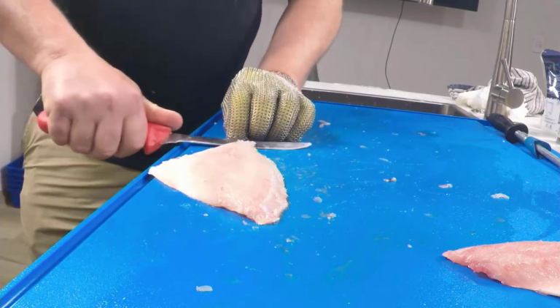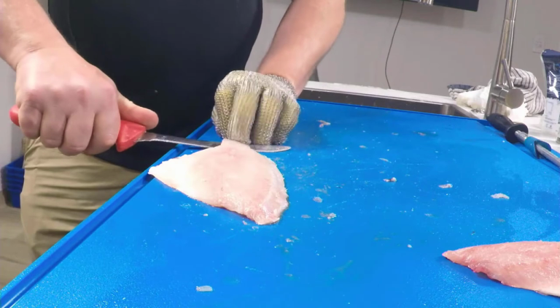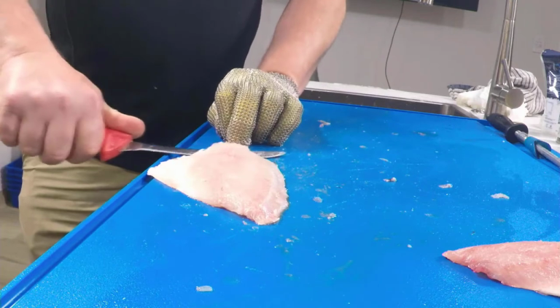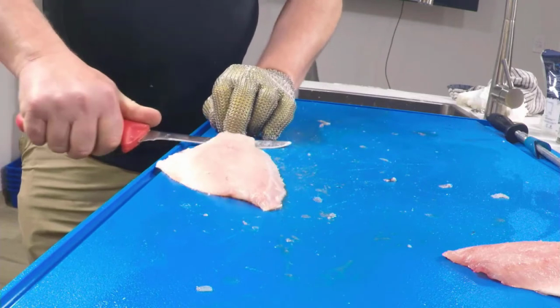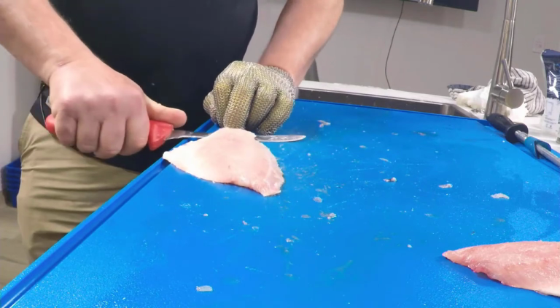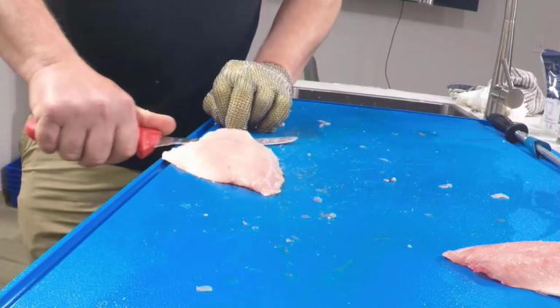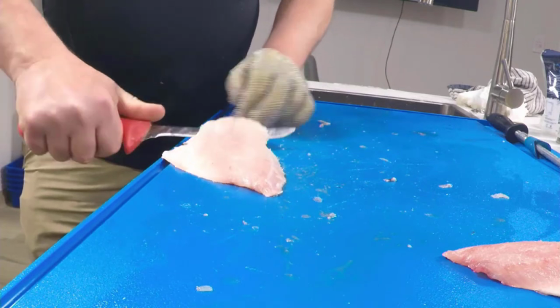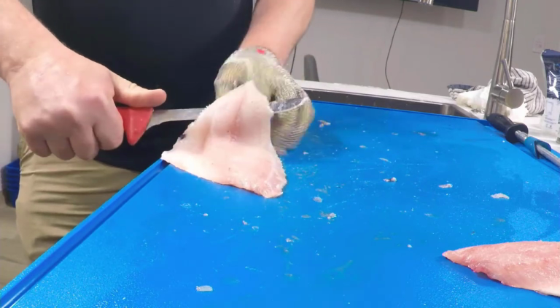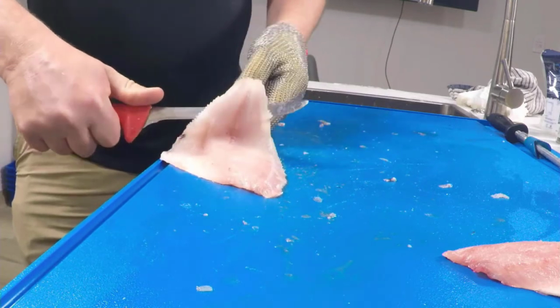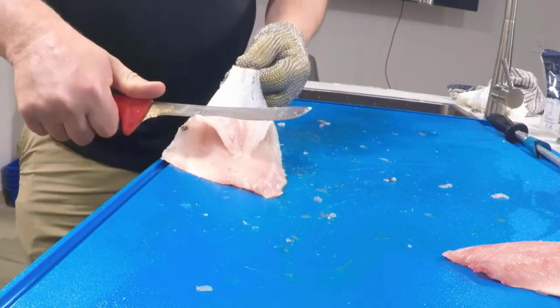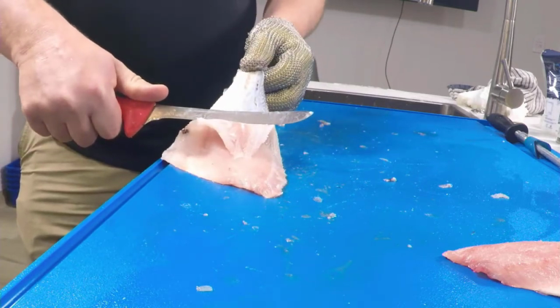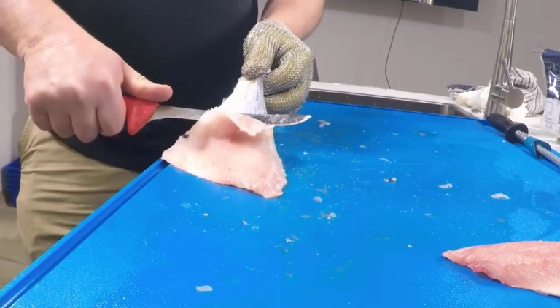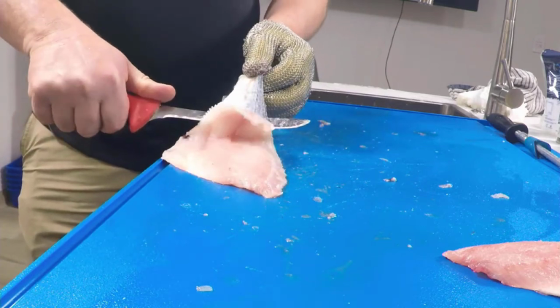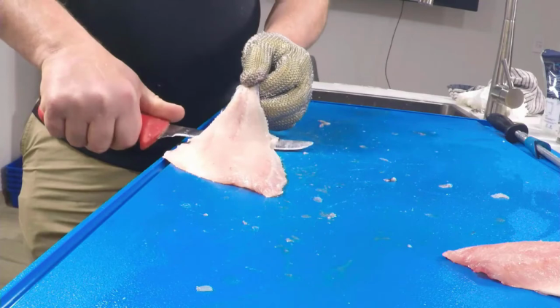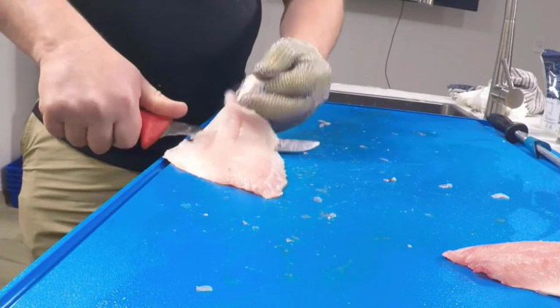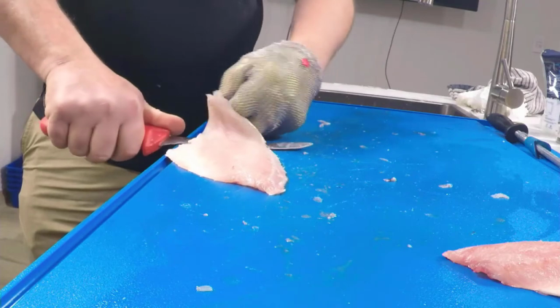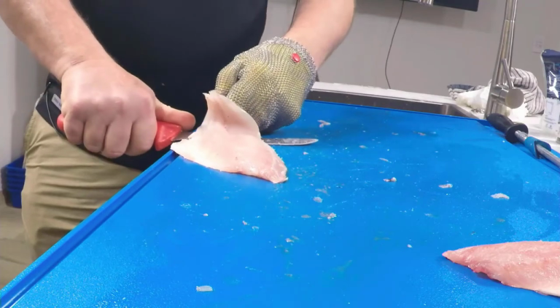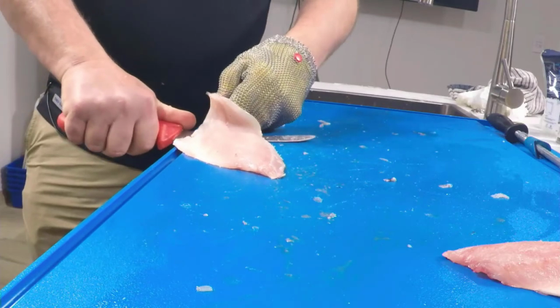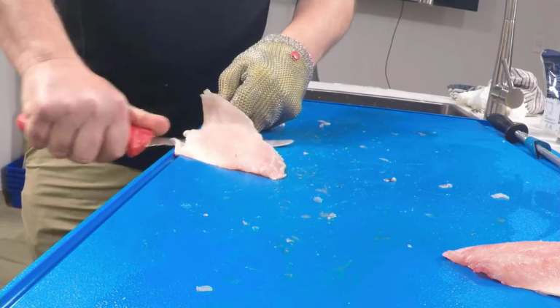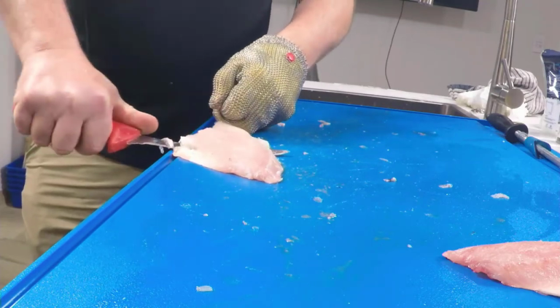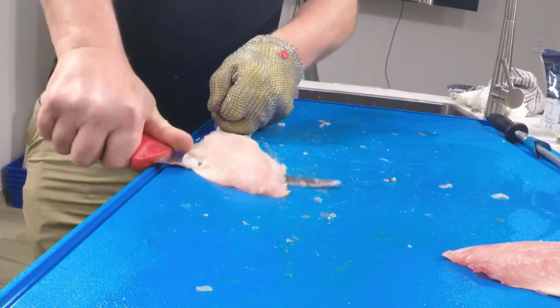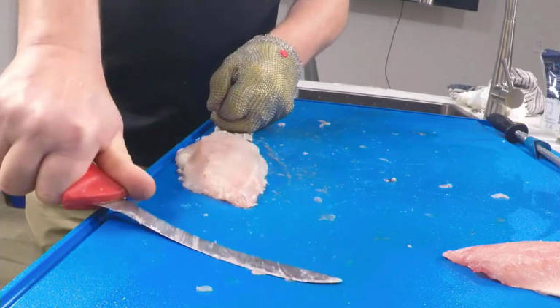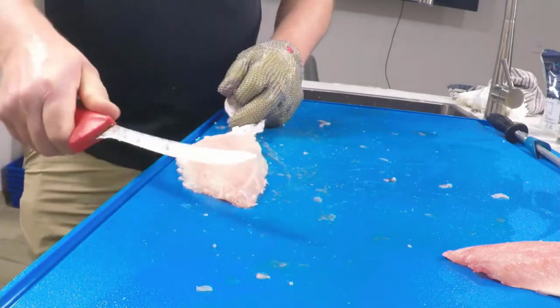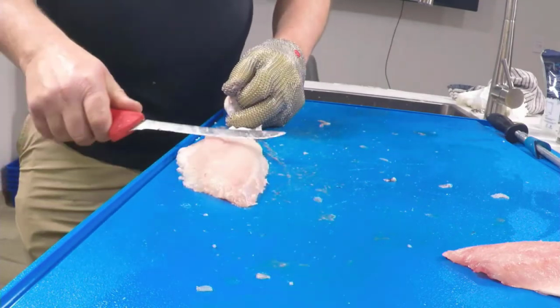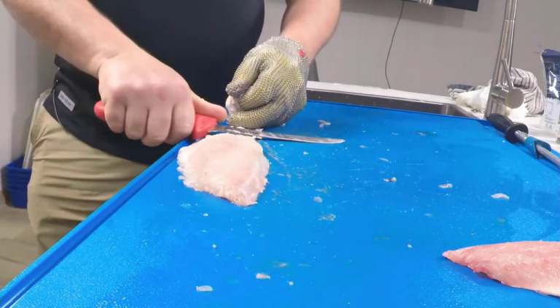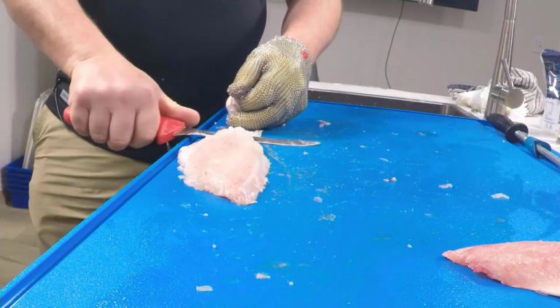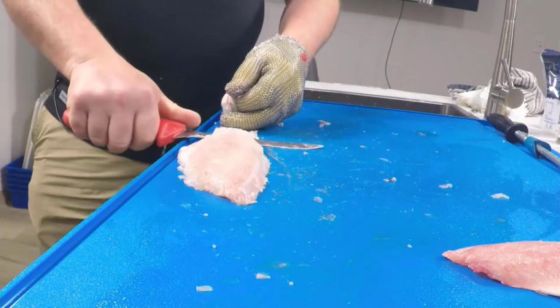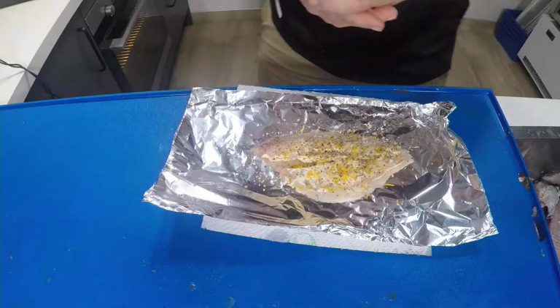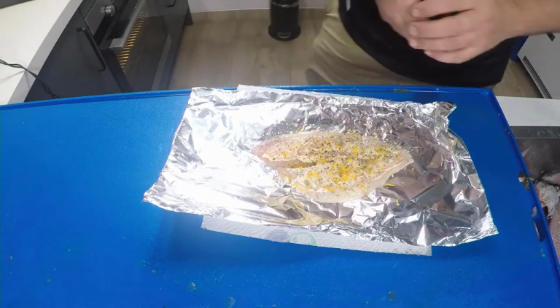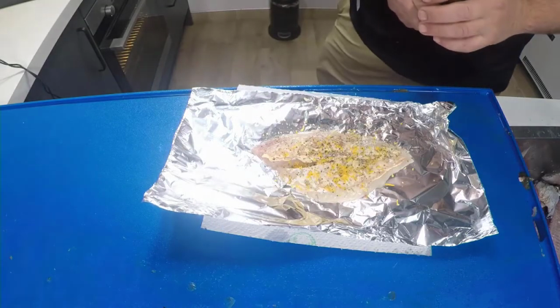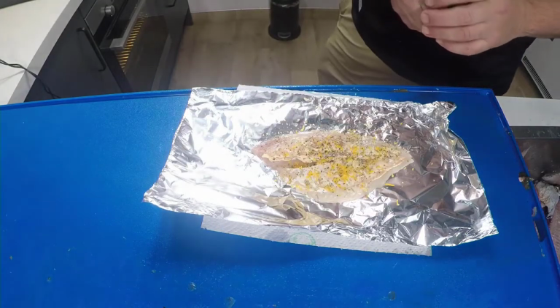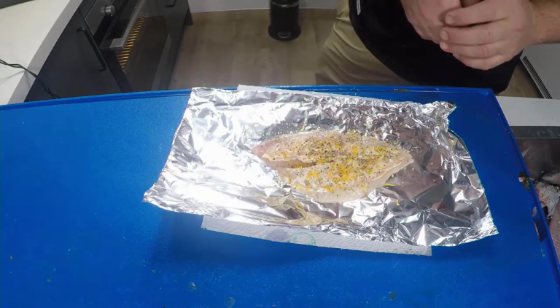Just get in at the tail. Get yourself a reasonable hold on it, but make sure that the fish stays flat. See how I'm using that flat part of the knife as much as possible.